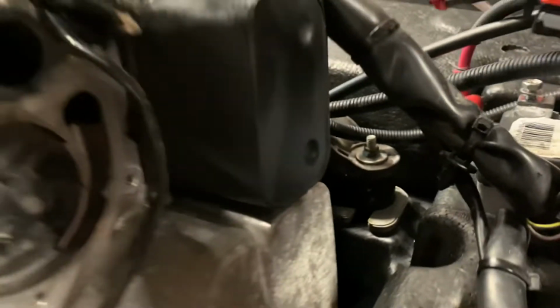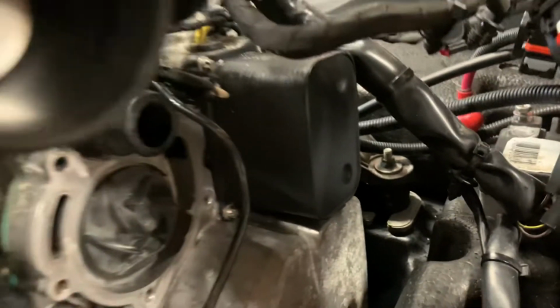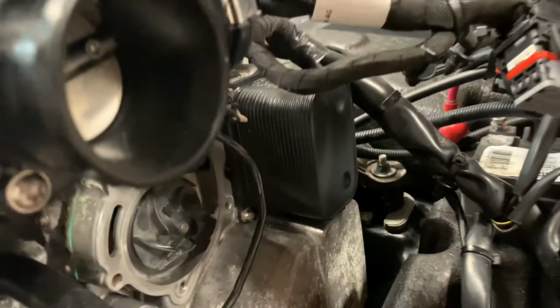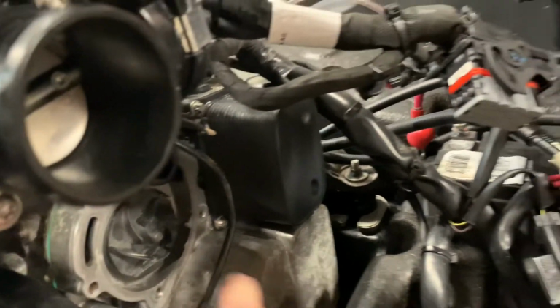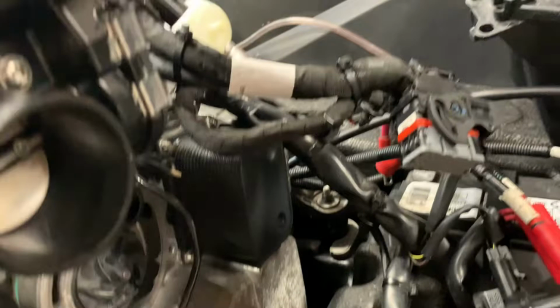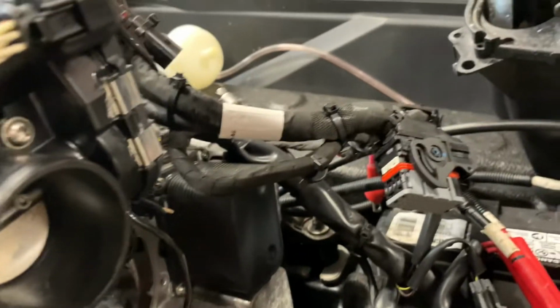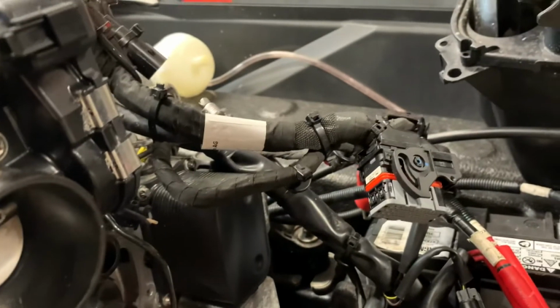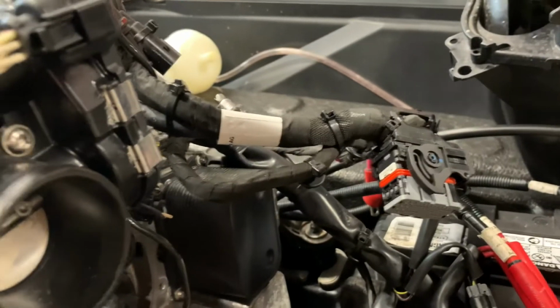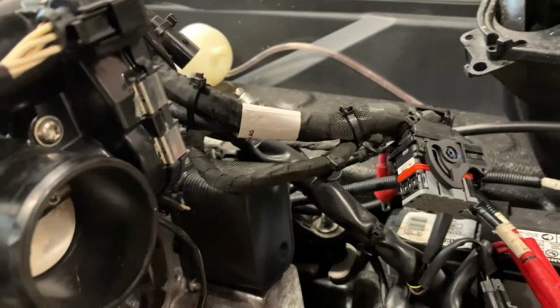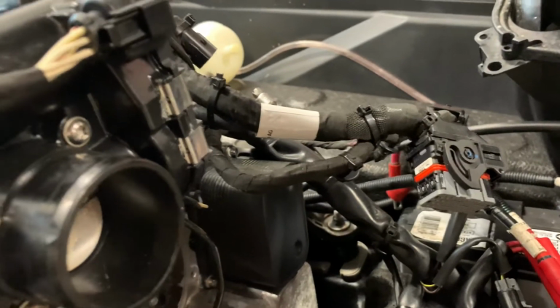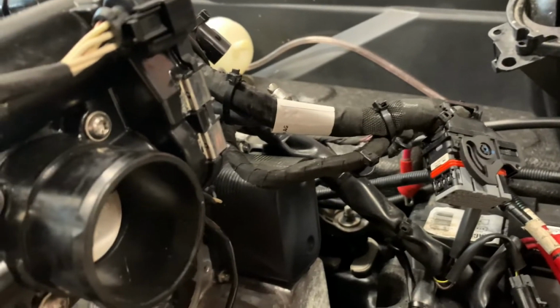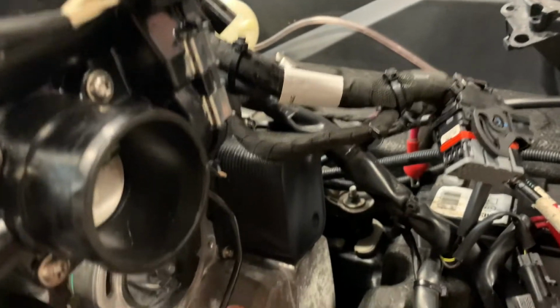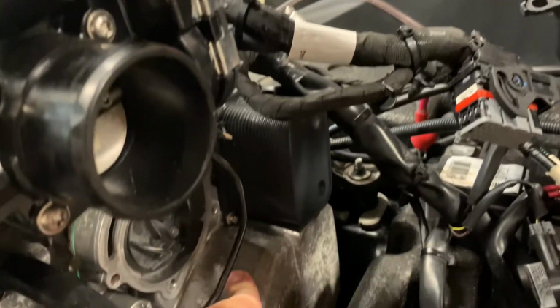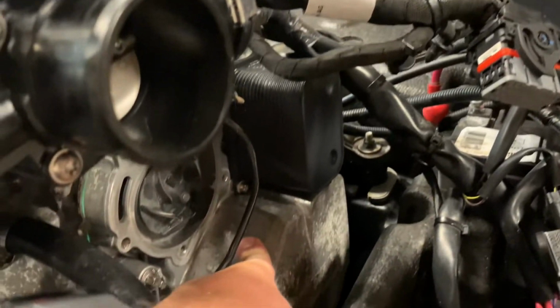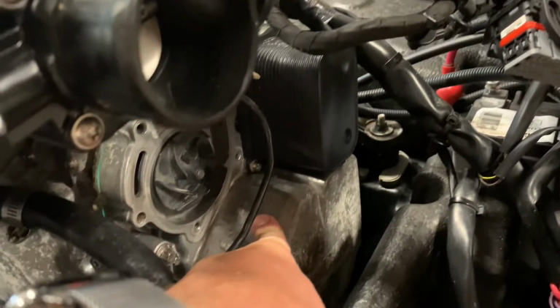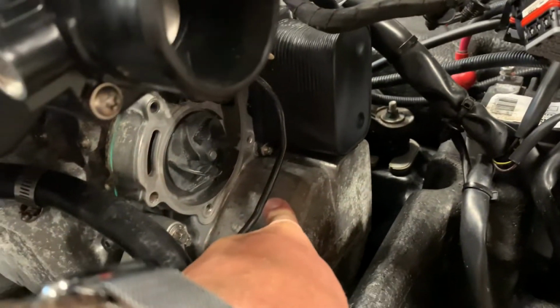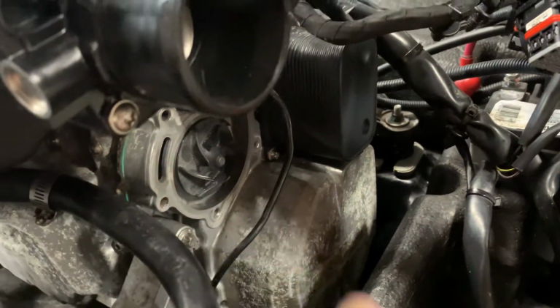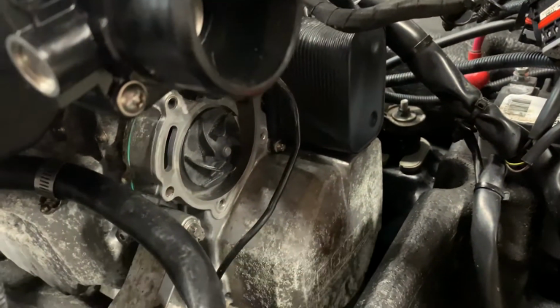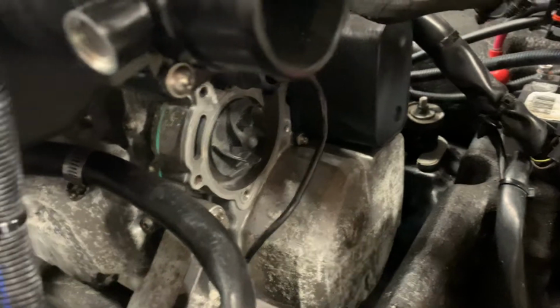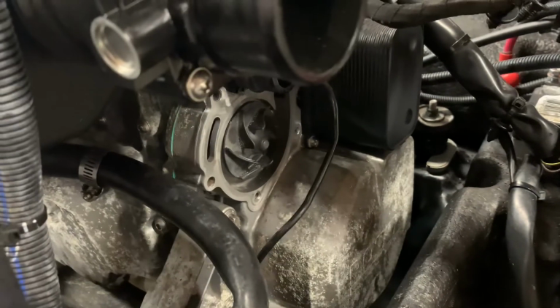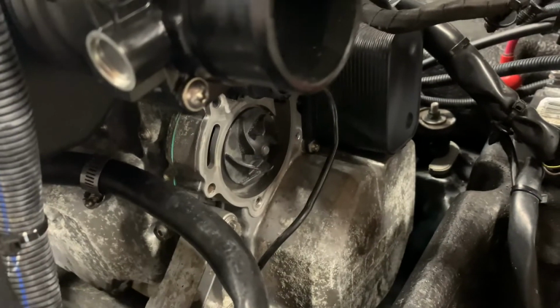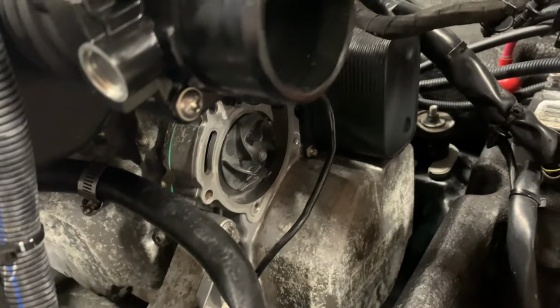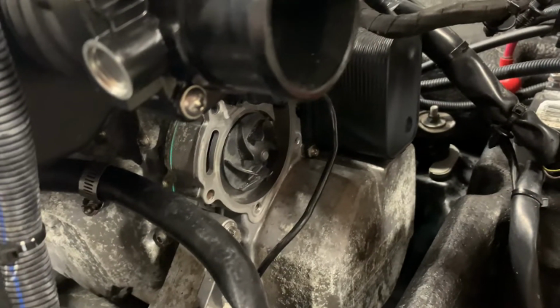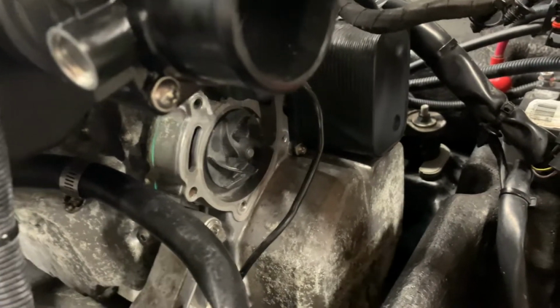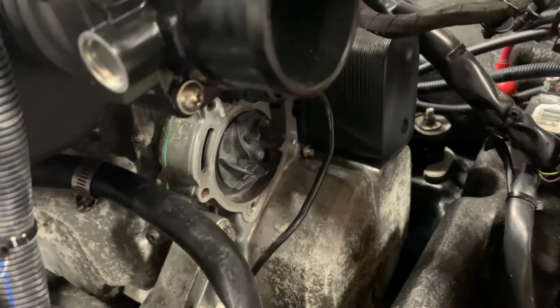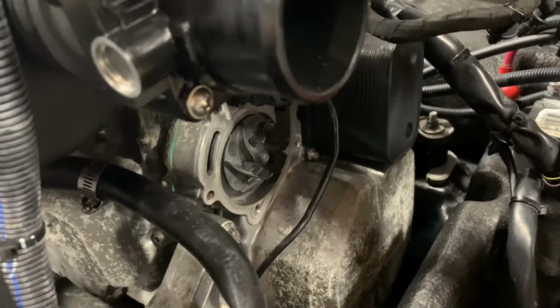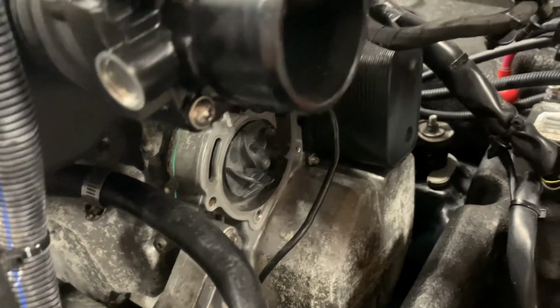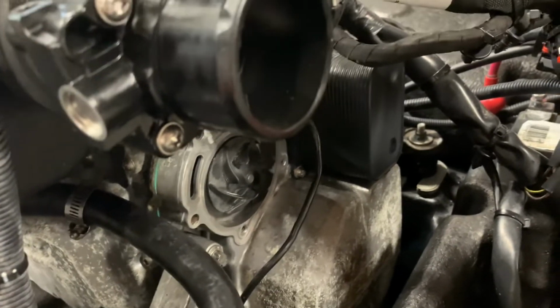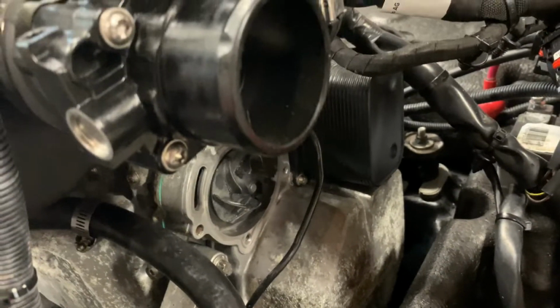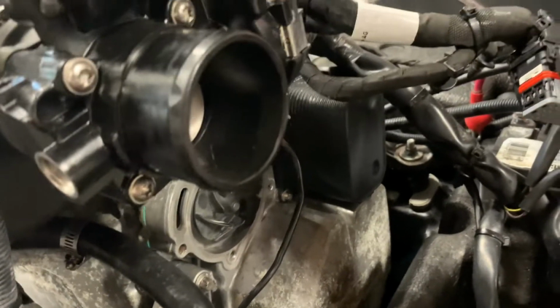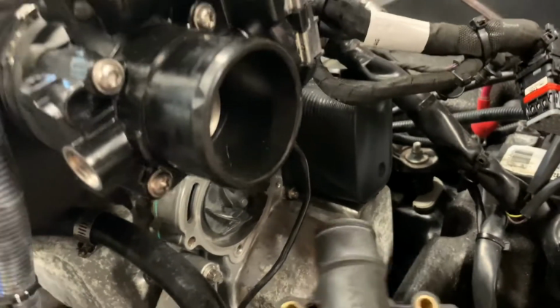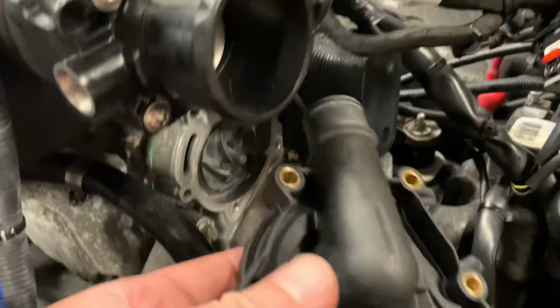So no cracks were in the block. We made sure that there was glycol in here, so when it was brought in there was no water, so we didn't have to worry about a cracked block. But what happened is here's the water pump.